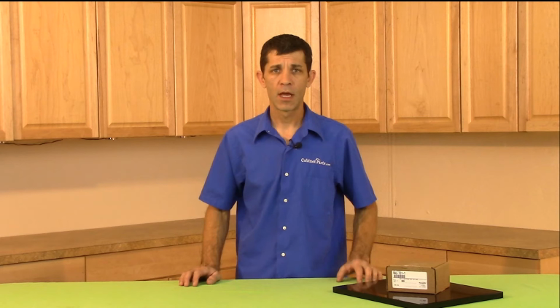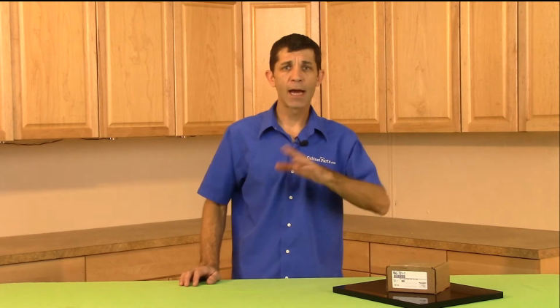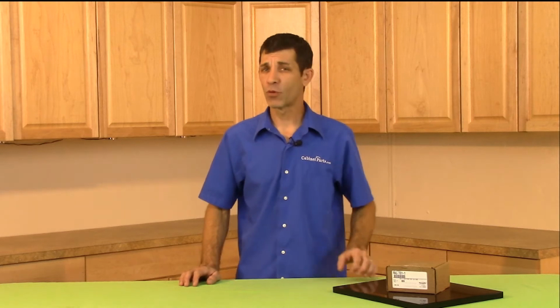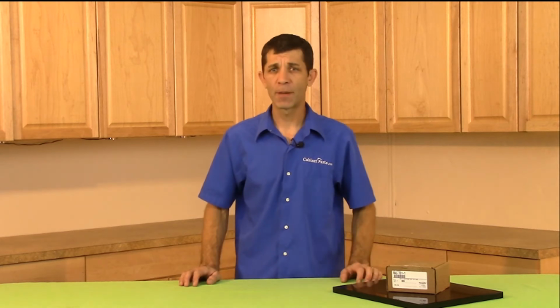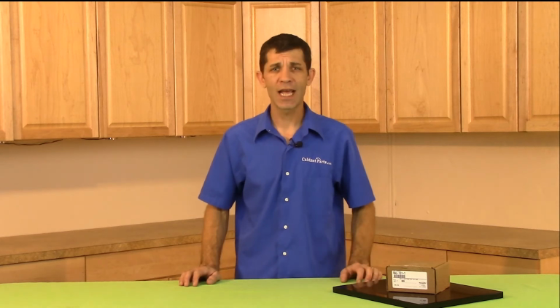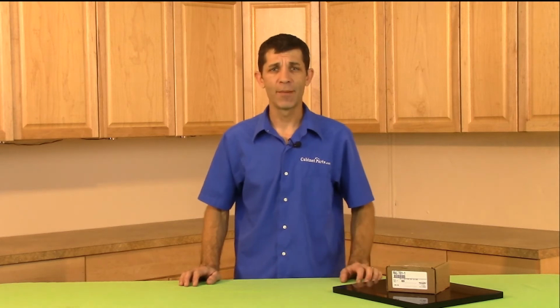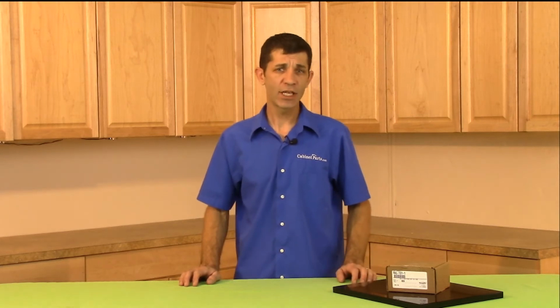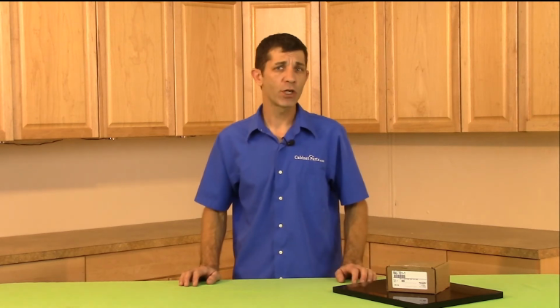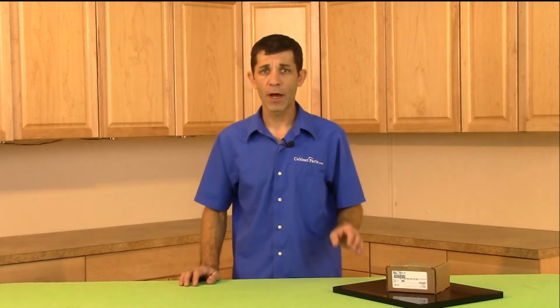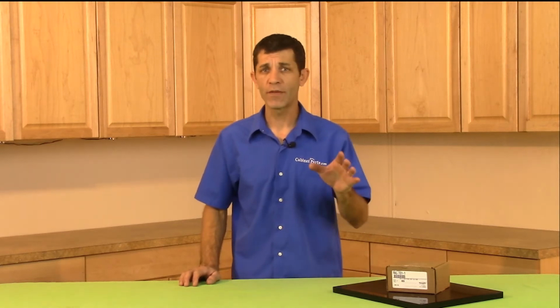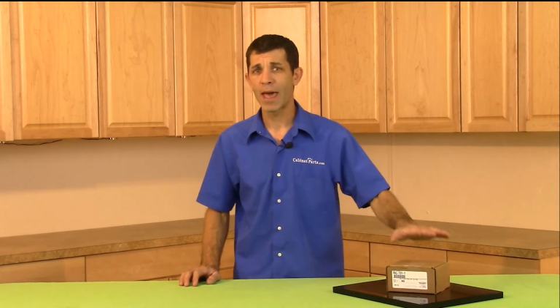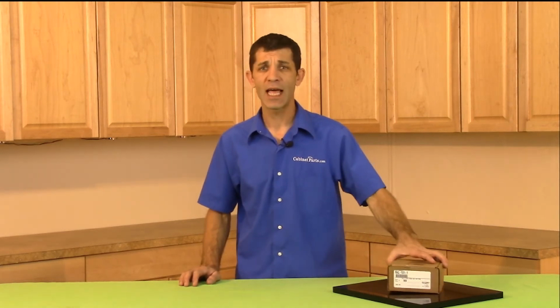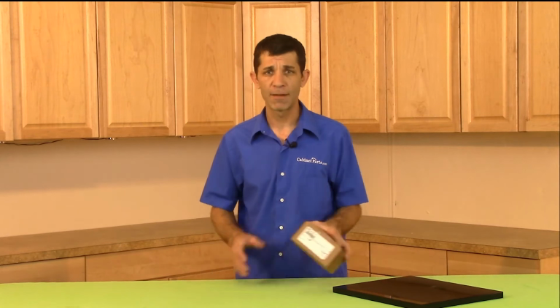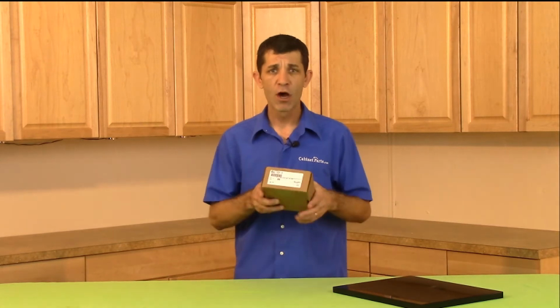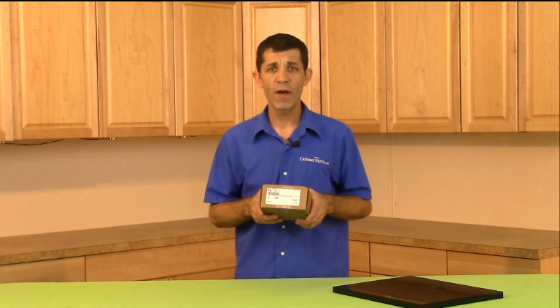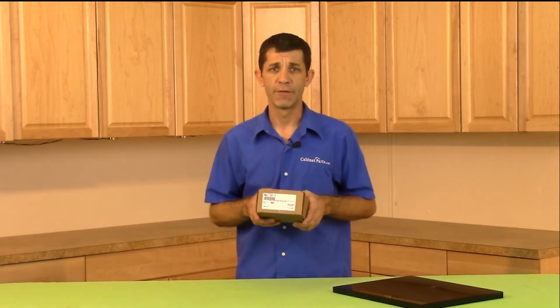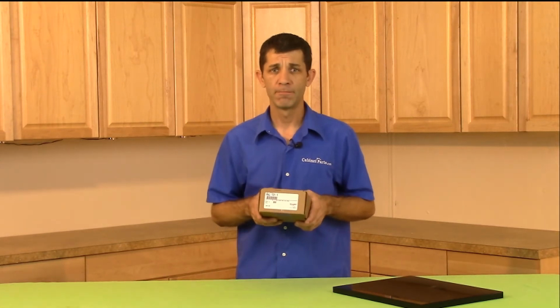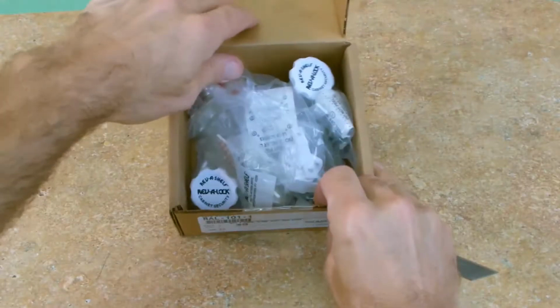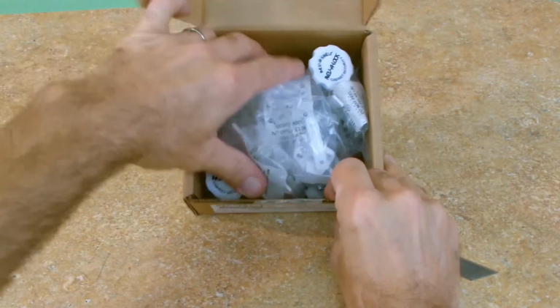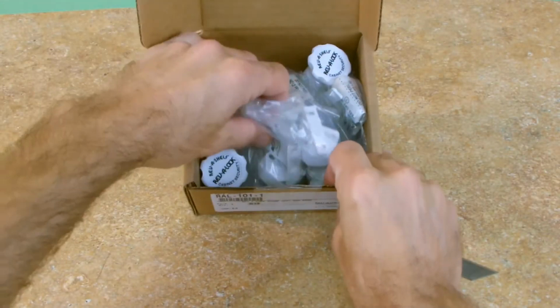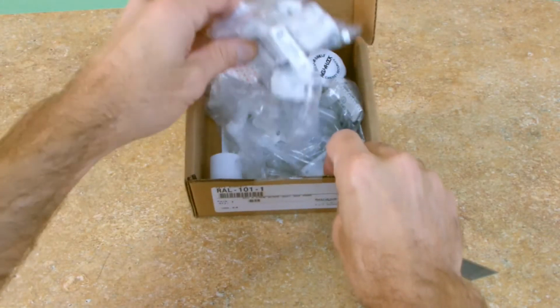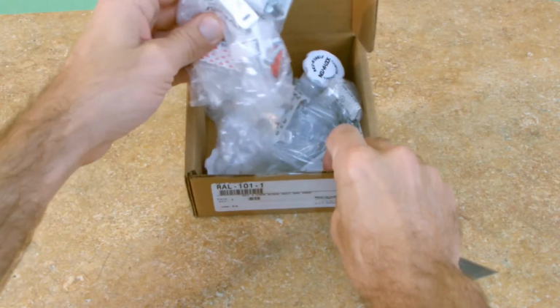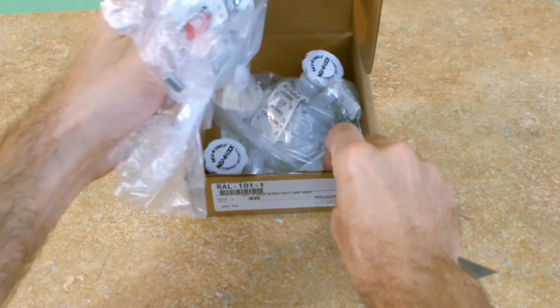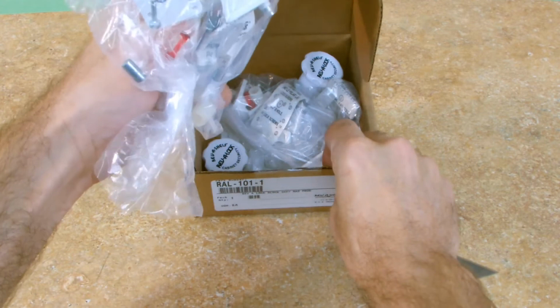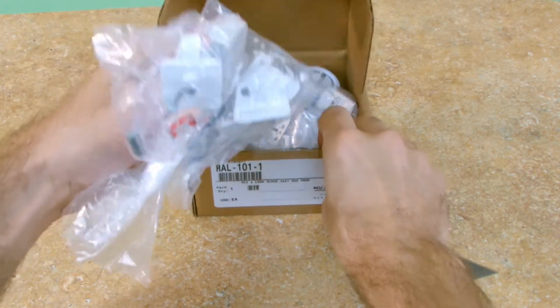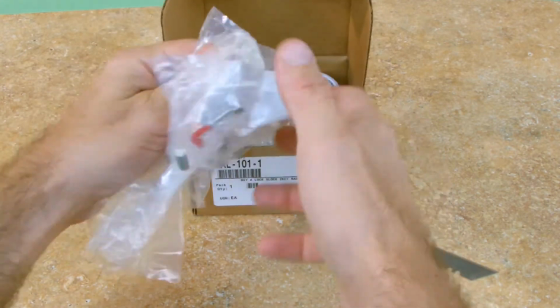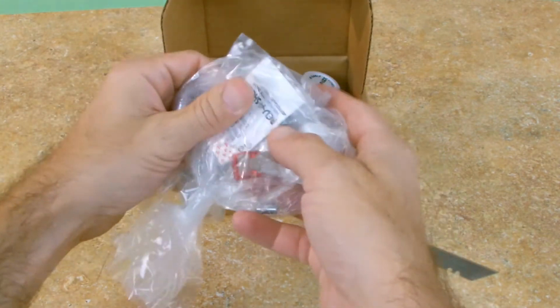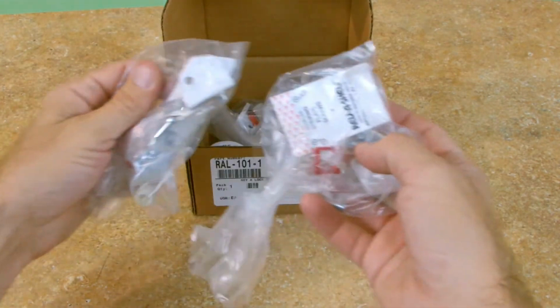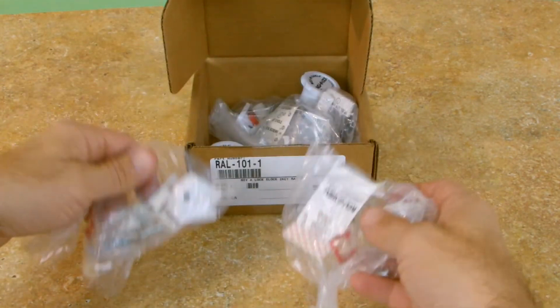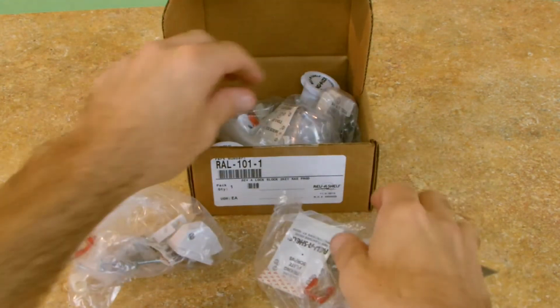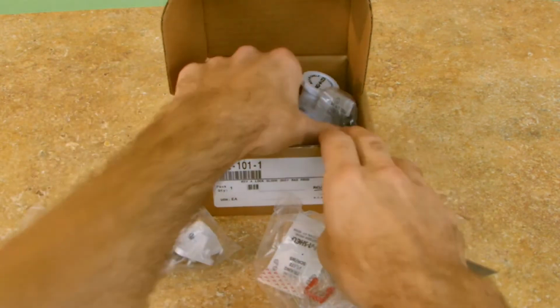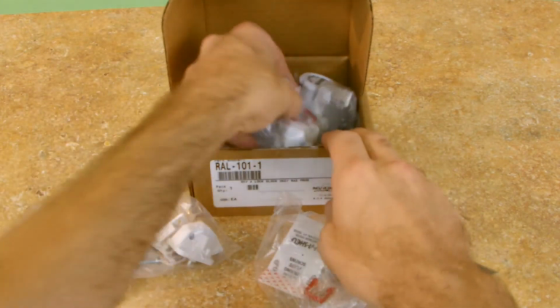Hi, I'm David with CabinetParts.com, and today we're going to talk about the Rev-A-Lock Magnetic Lock Set from Rev-A-Shelf. The Rev-A-Lock set consists of five locks, two magnetic keys, and easy-to-follow step-by-step instructions.